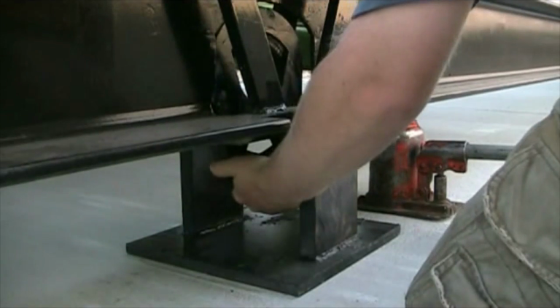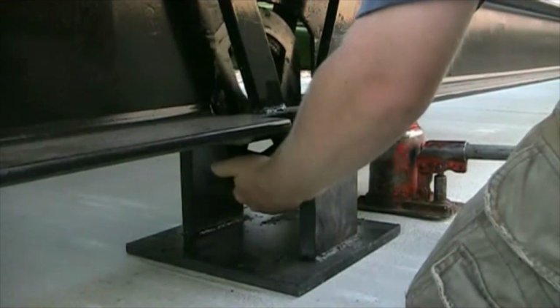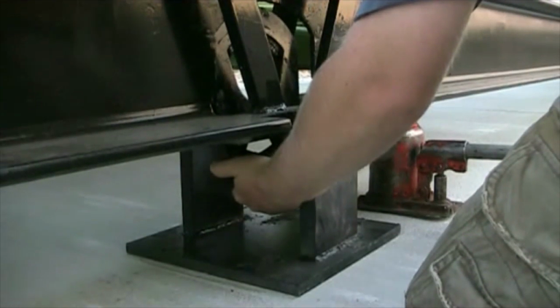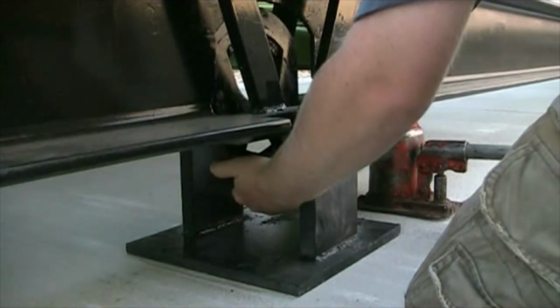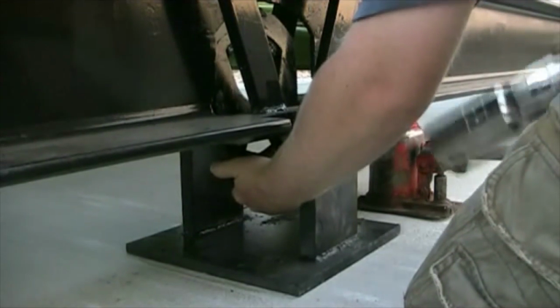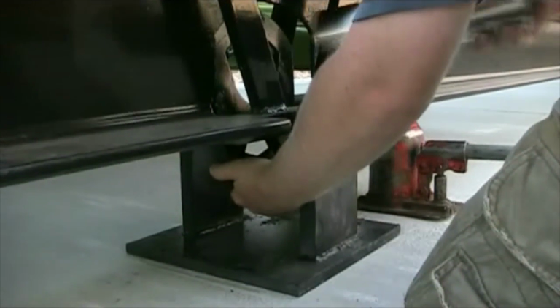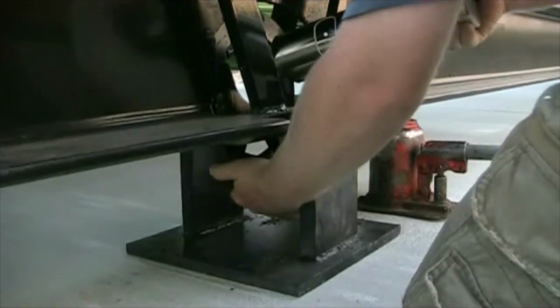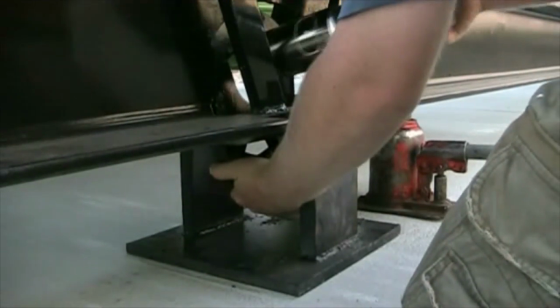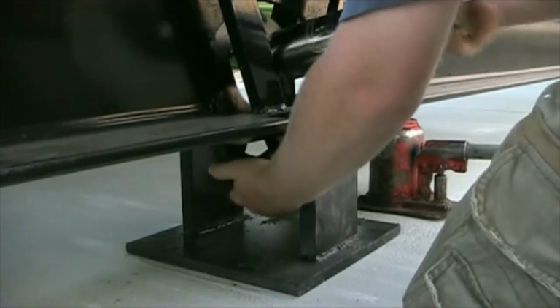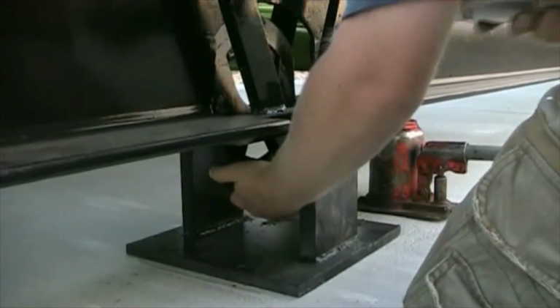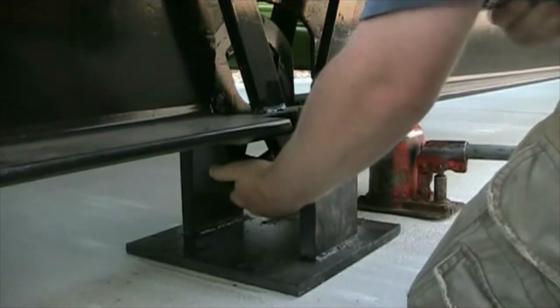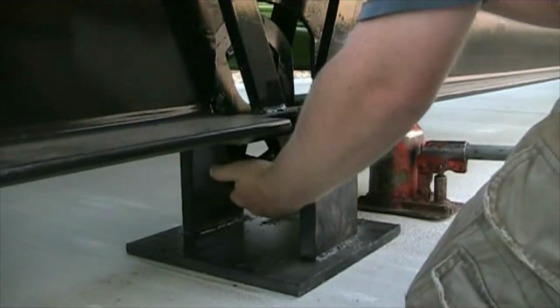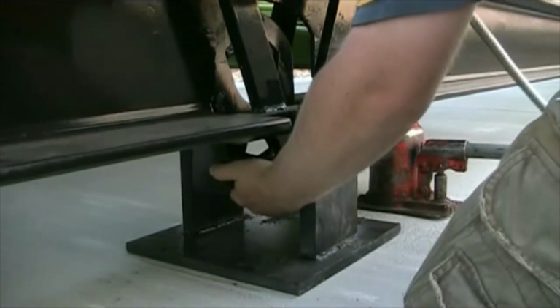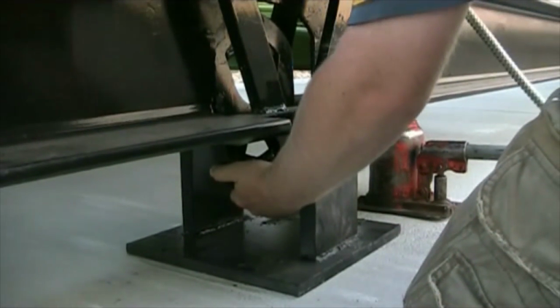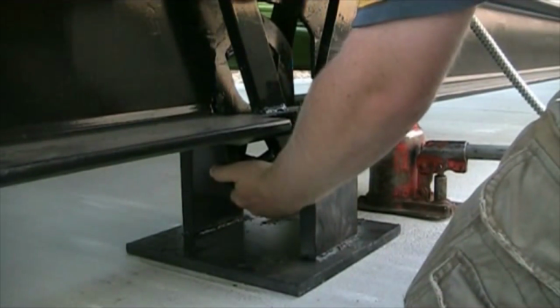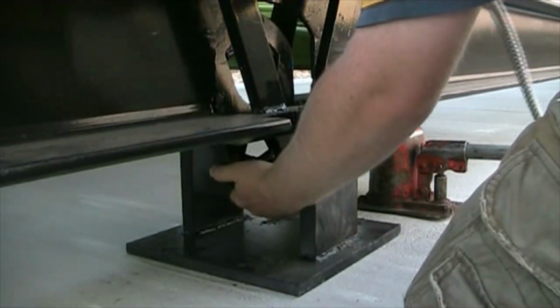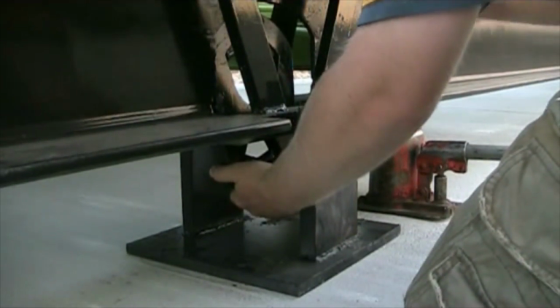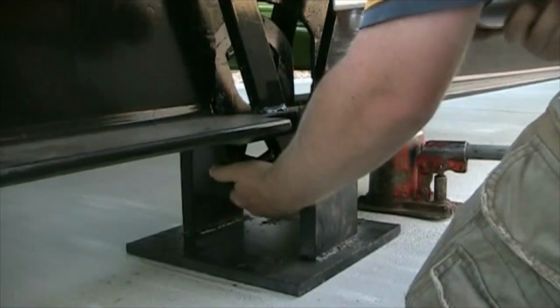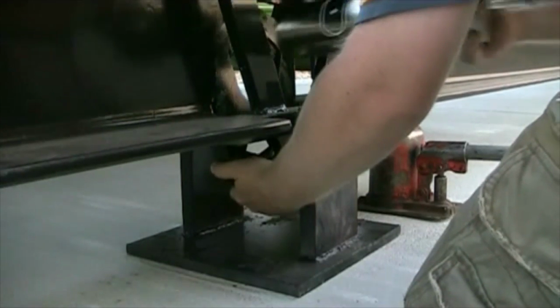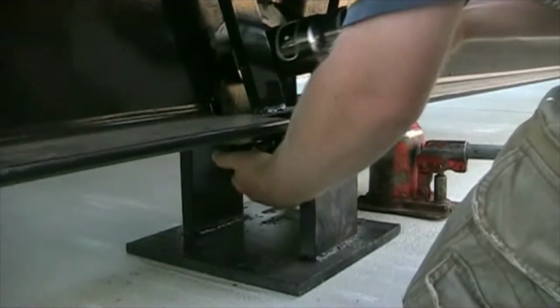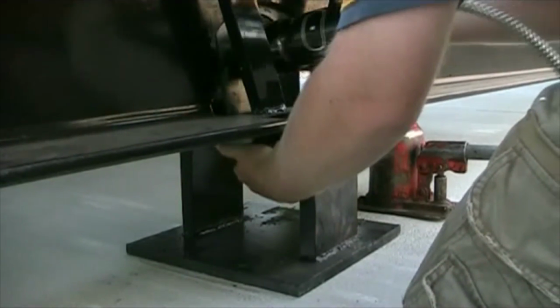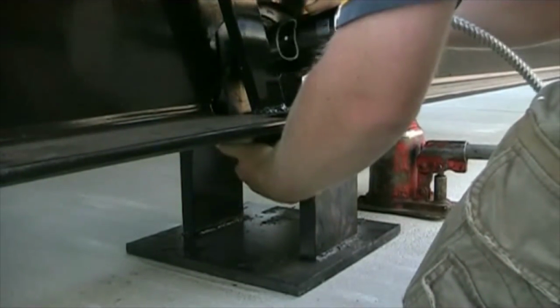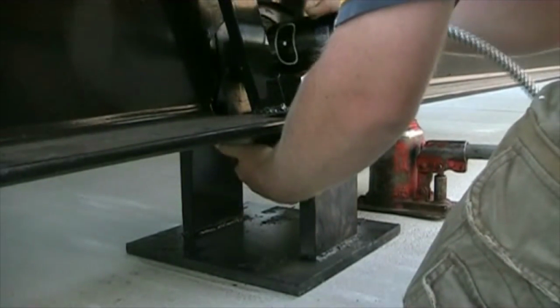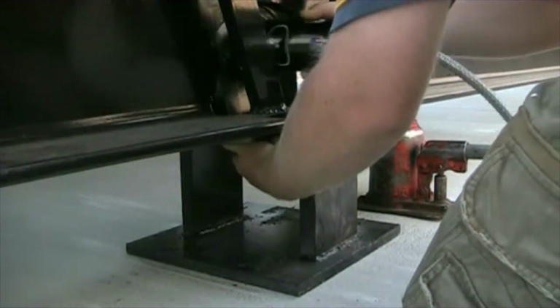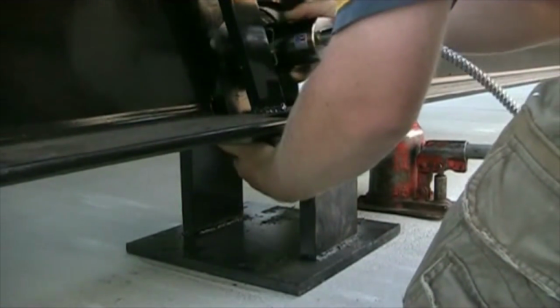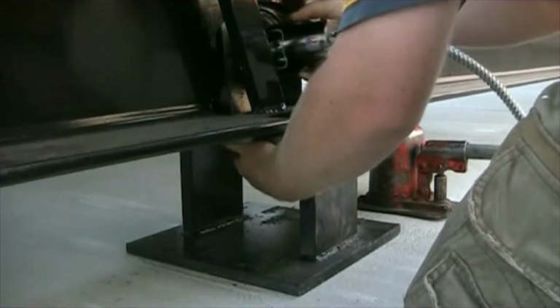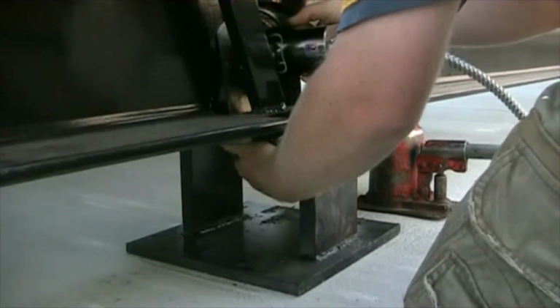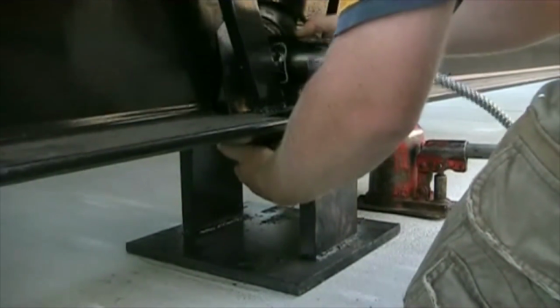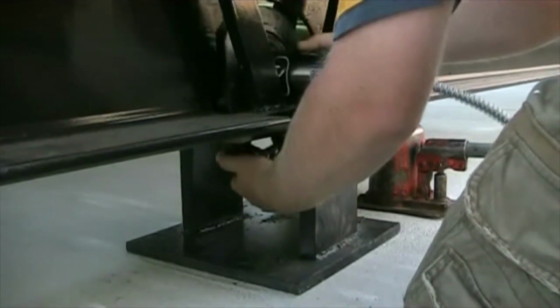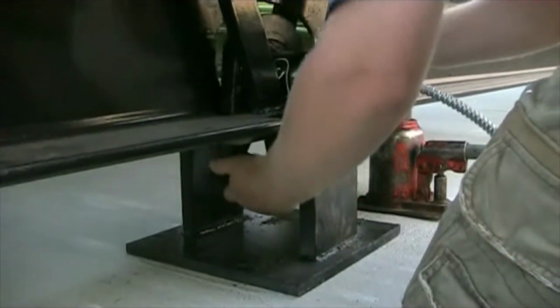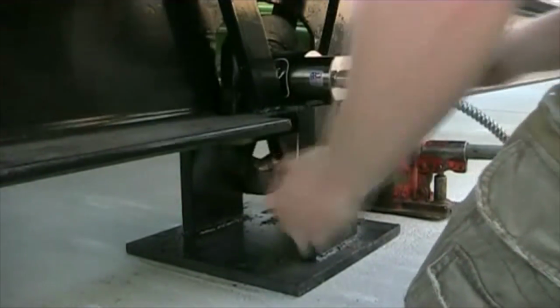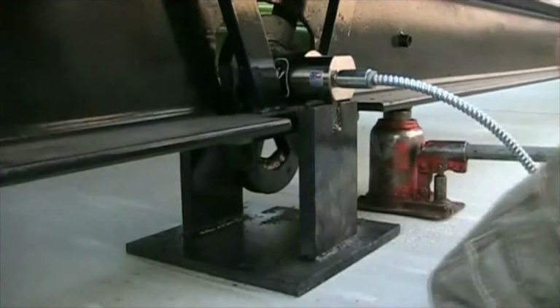Take your load cell and run it through the top of the link. There will be an arrow at the end of the load cell. Always make sure it is pointing down, or your scale will not weigh correctly.